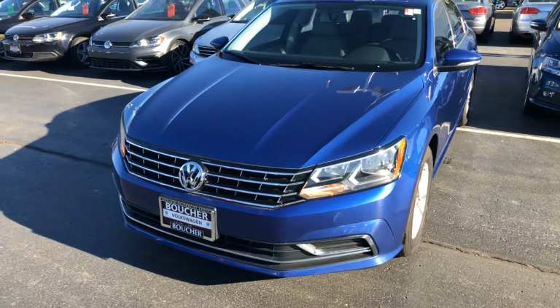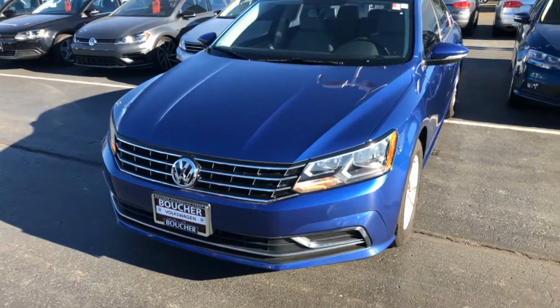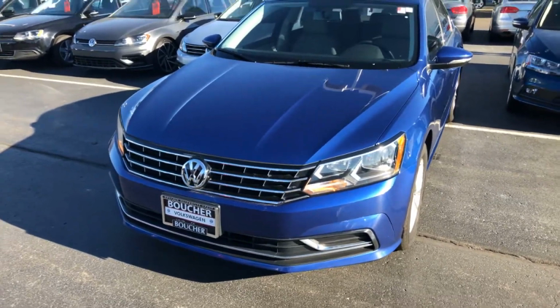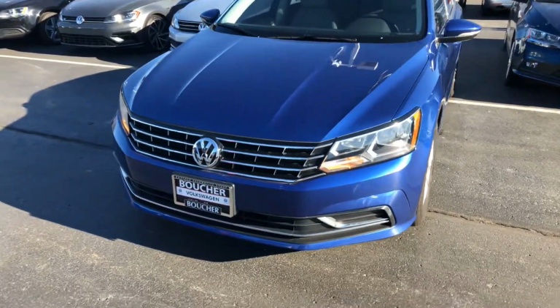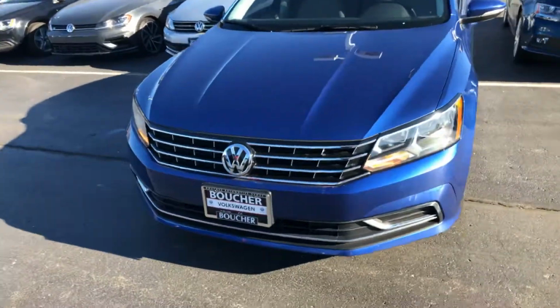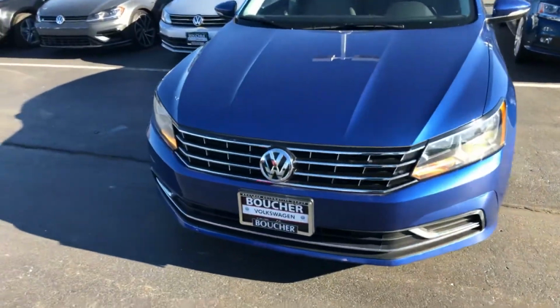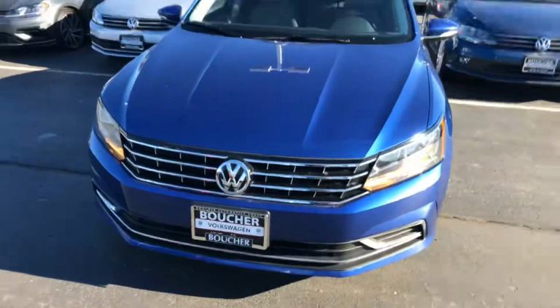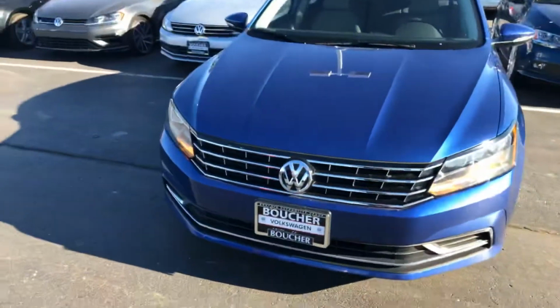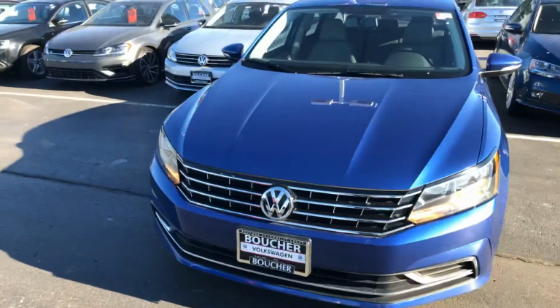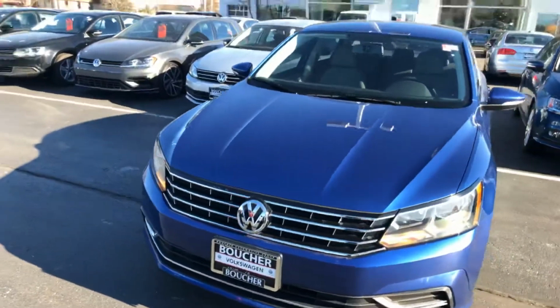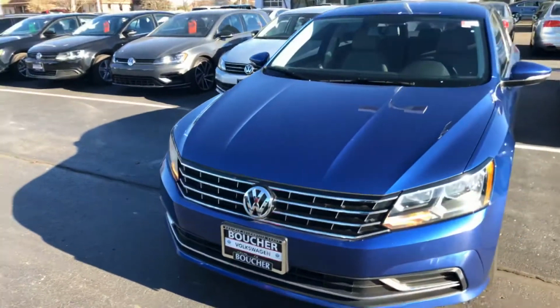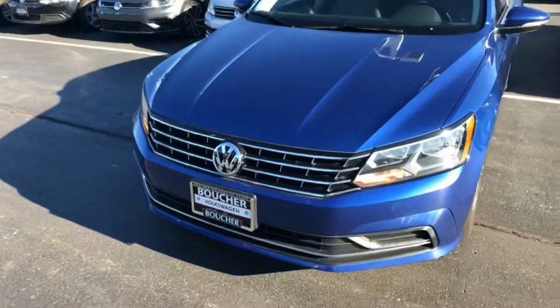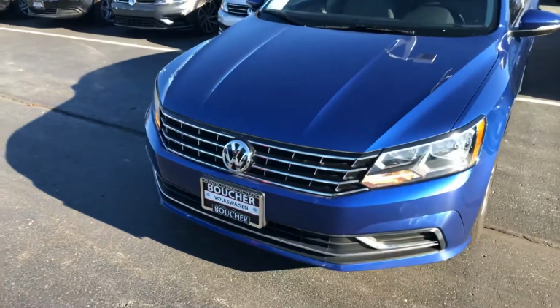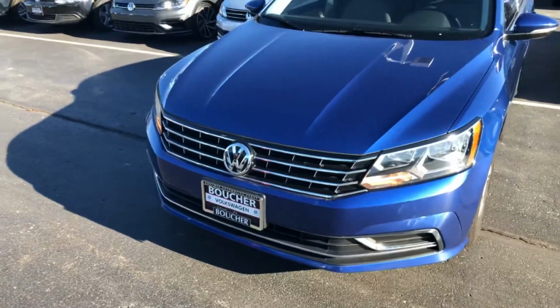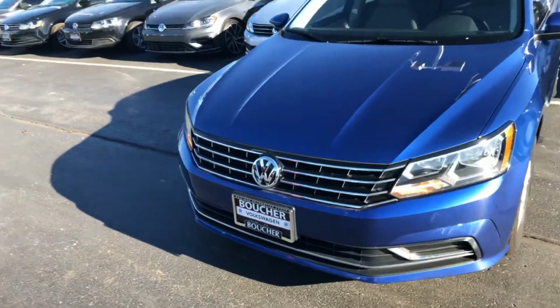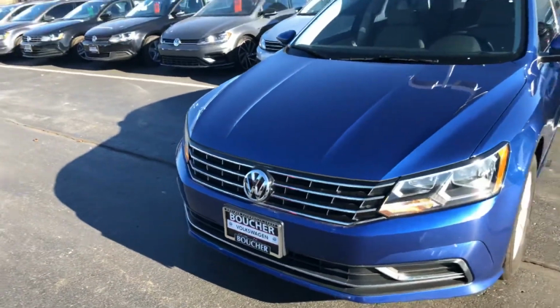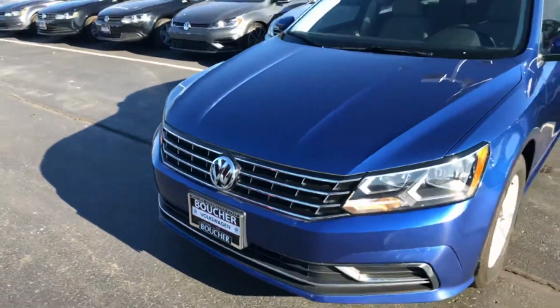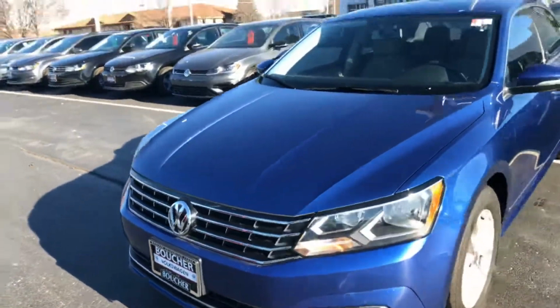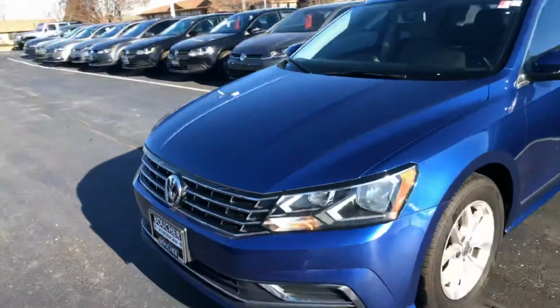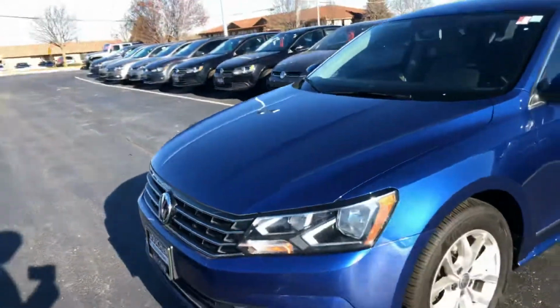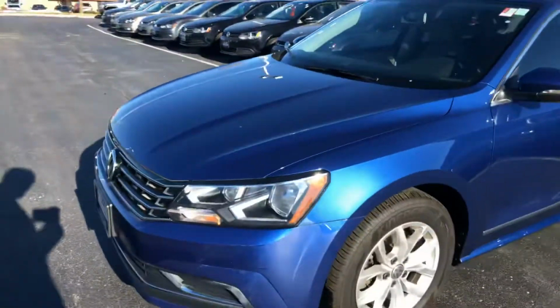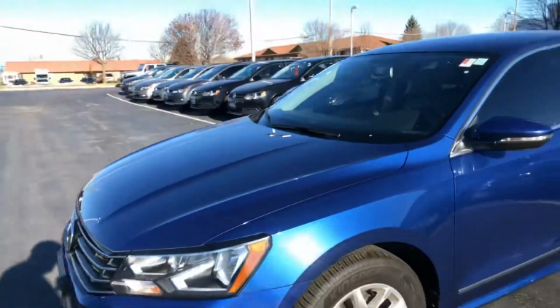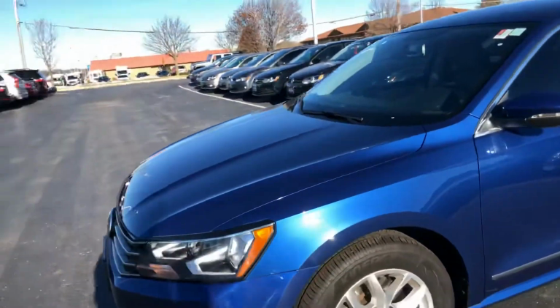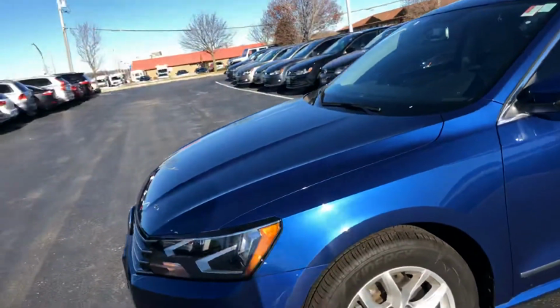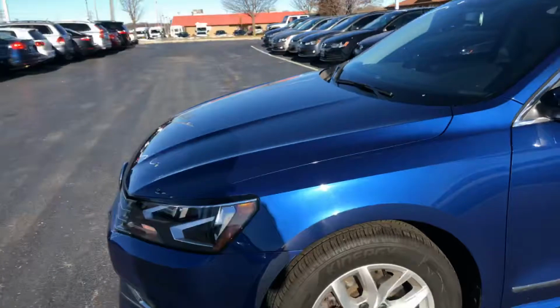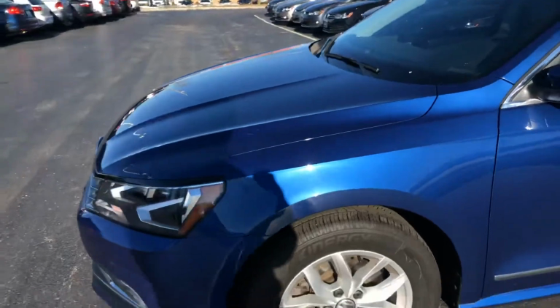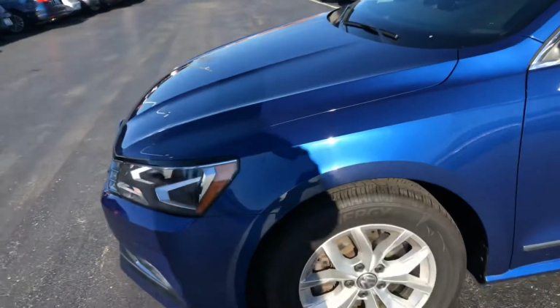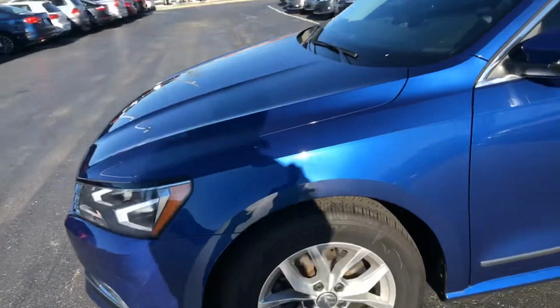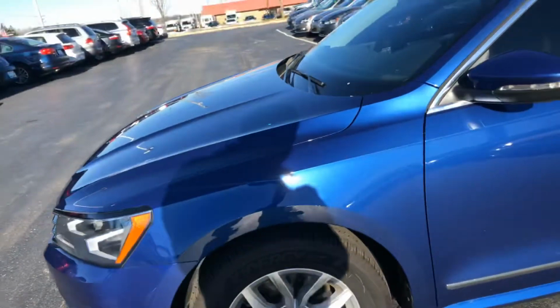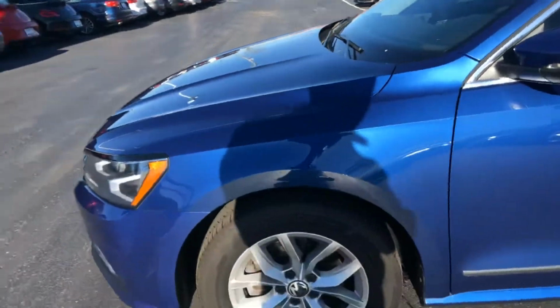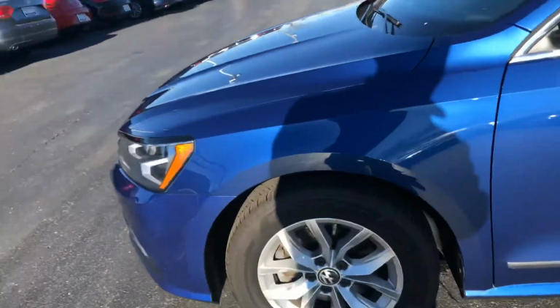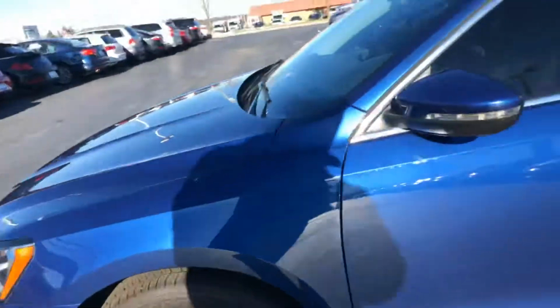Here's our 2016 Volkswagen Passat. Newer body style — you can see the hood lines here. The body style changed a little bit, got a facelift. It has a turbo engine. It's a NAS package with alloy wheels.